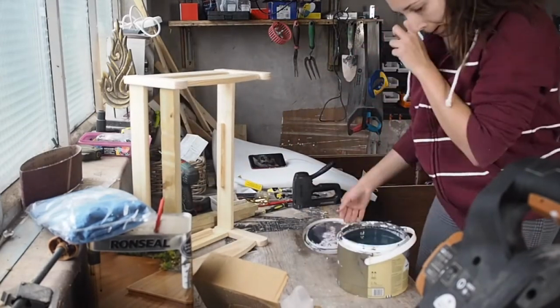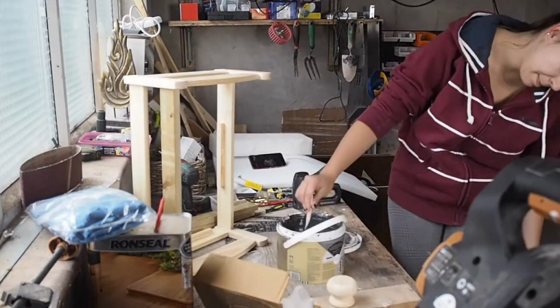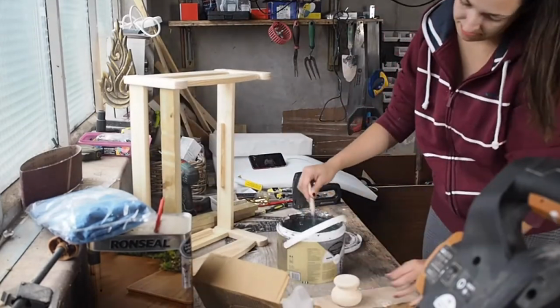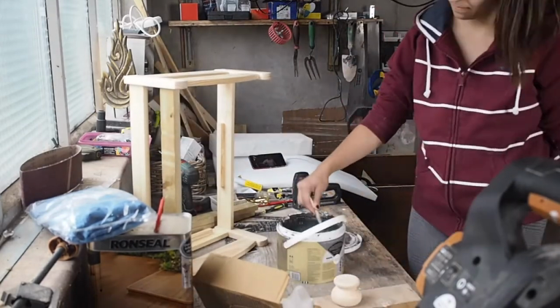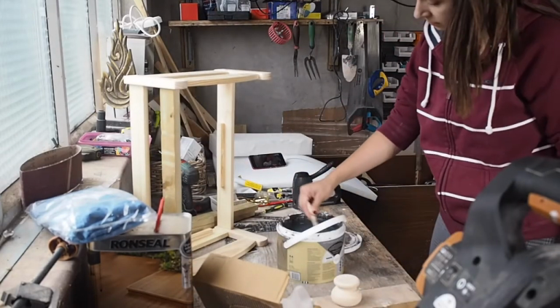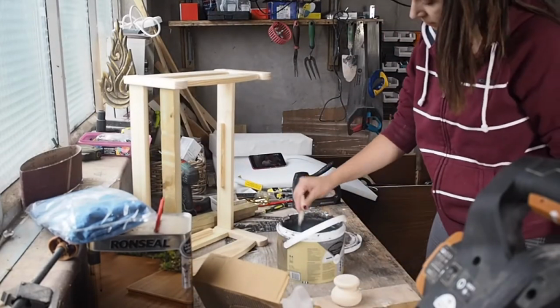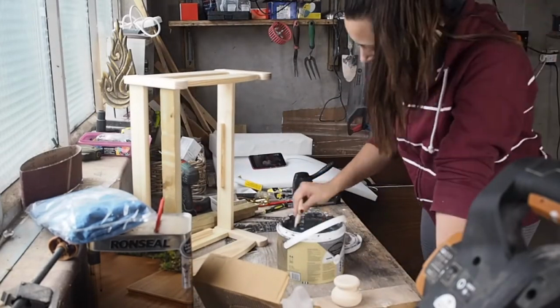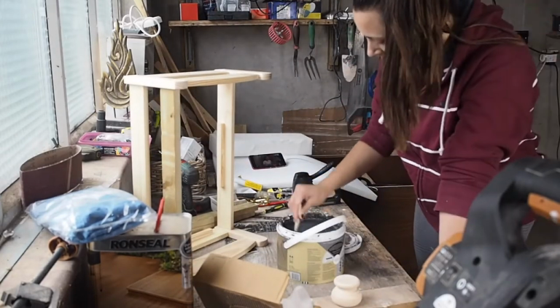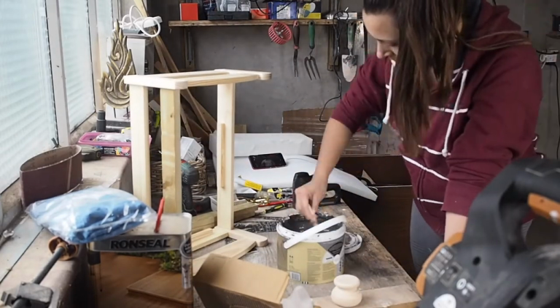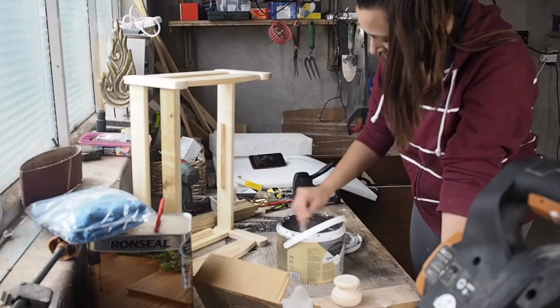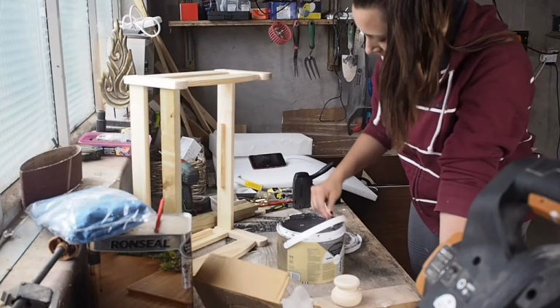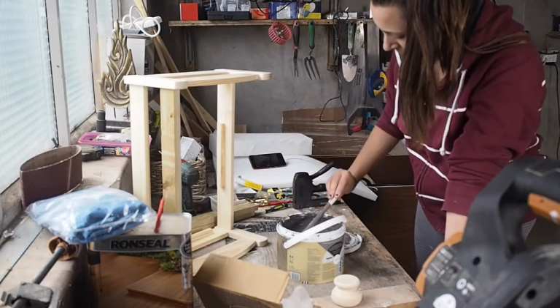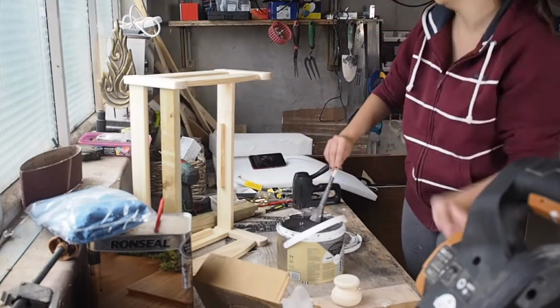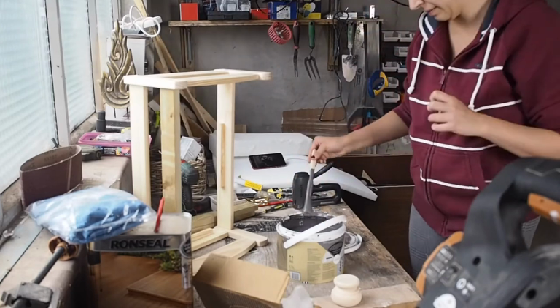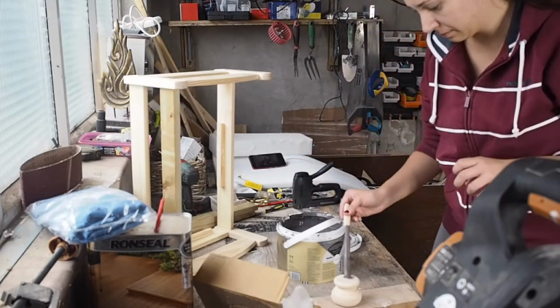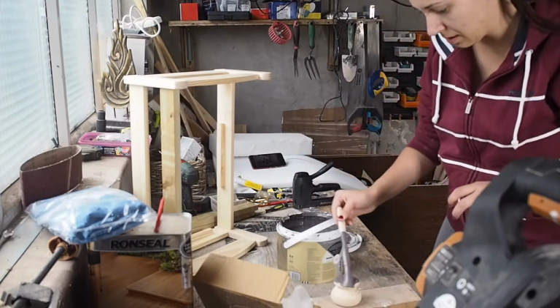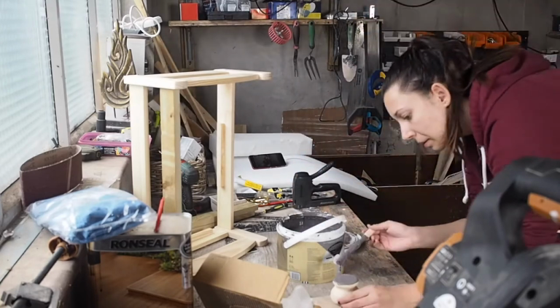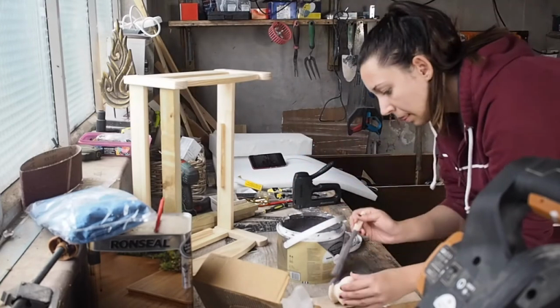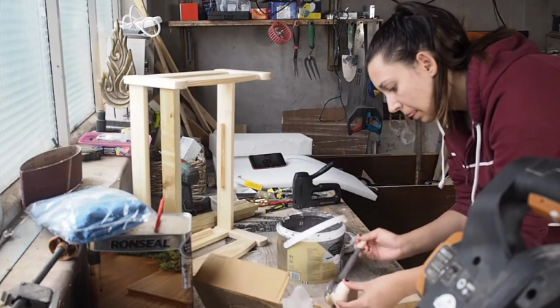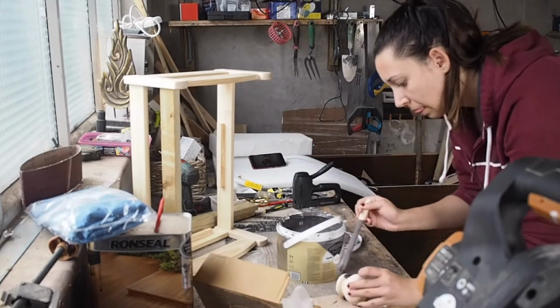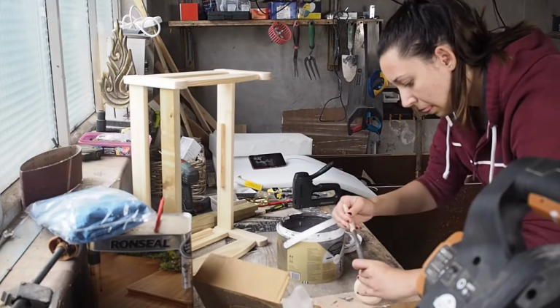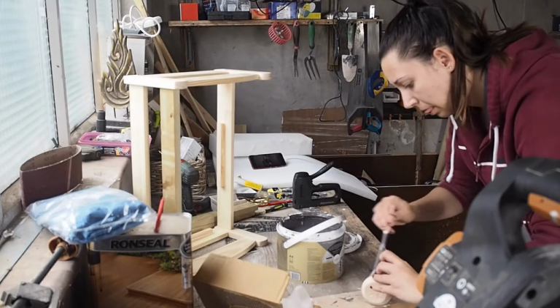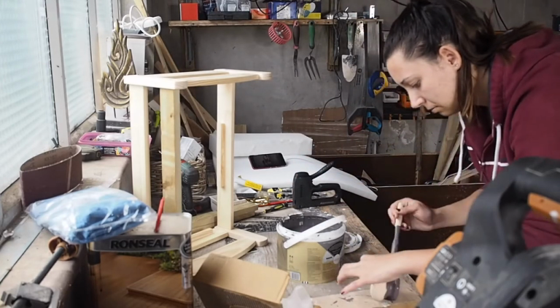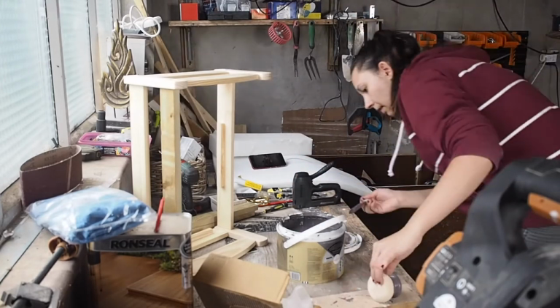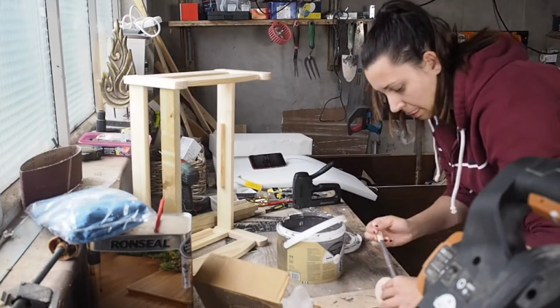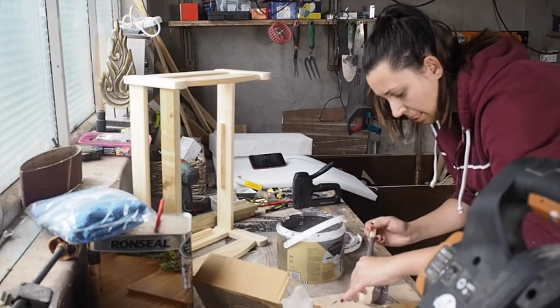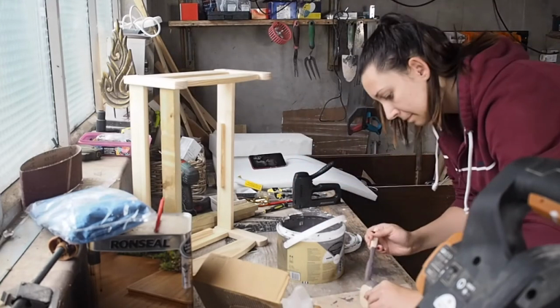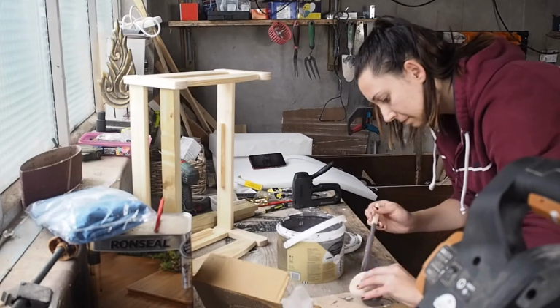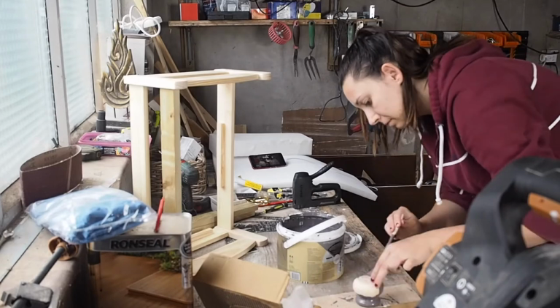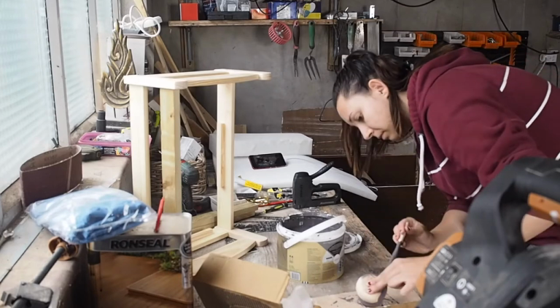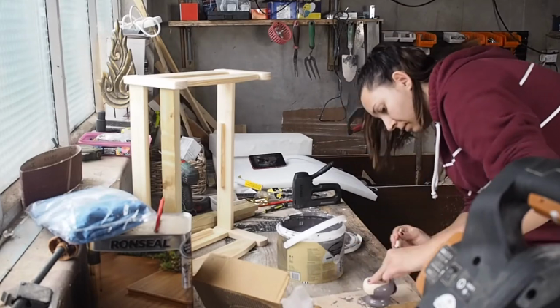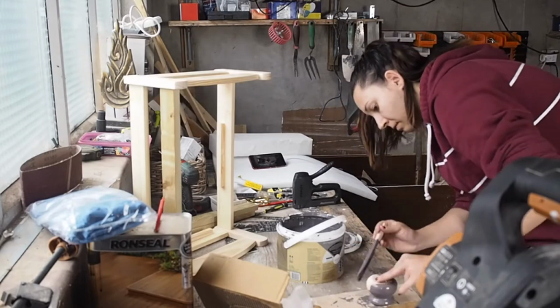I found really cute small pine molded feet for about £8 for all of them on eBay. They're unfinished pine, so they're just perfect to color in any shade you want.